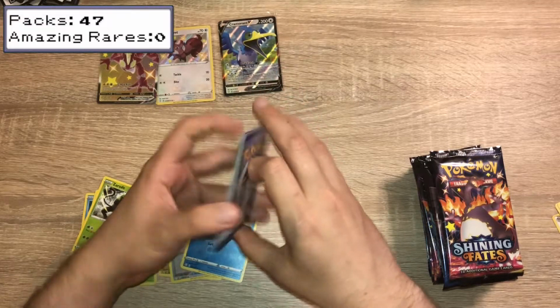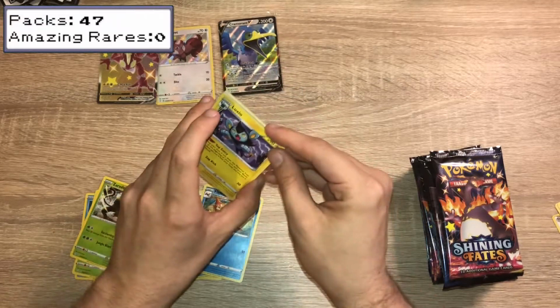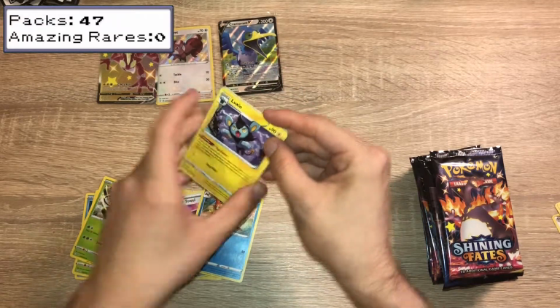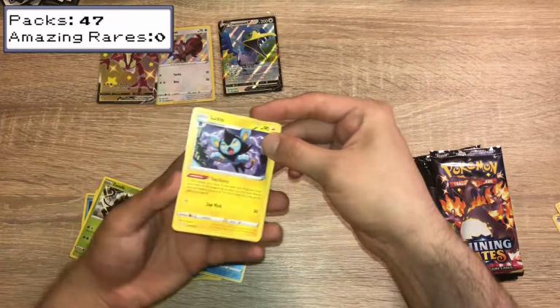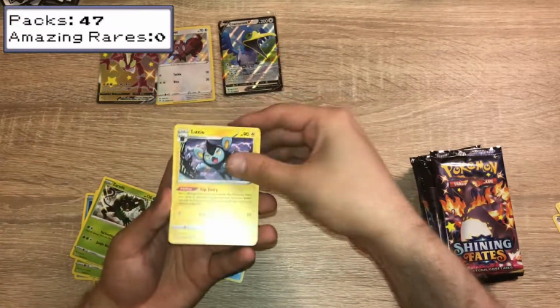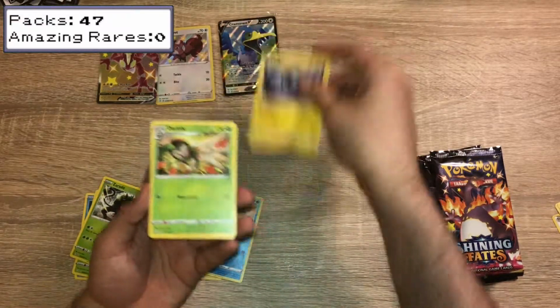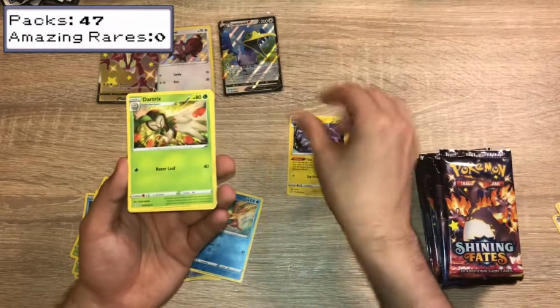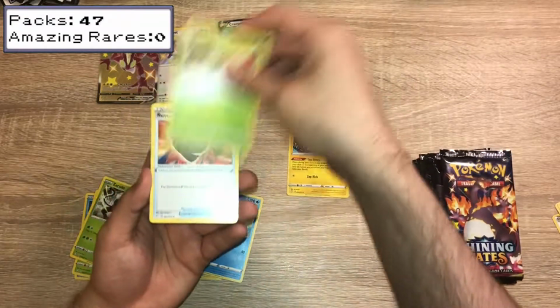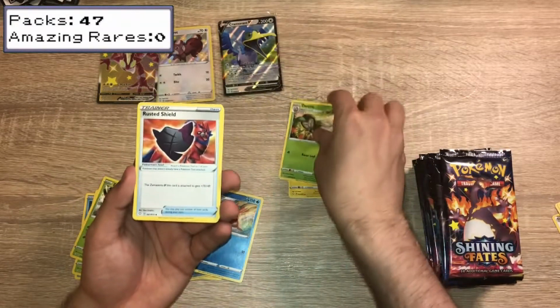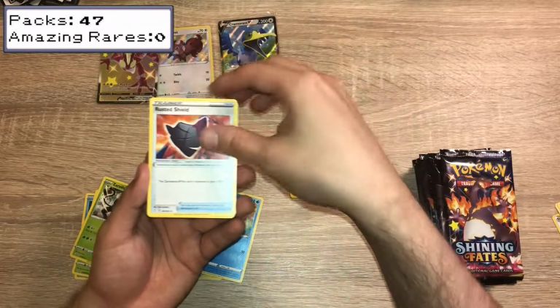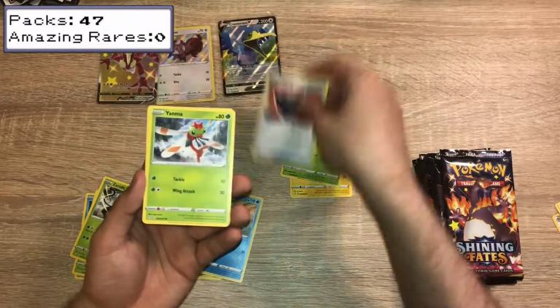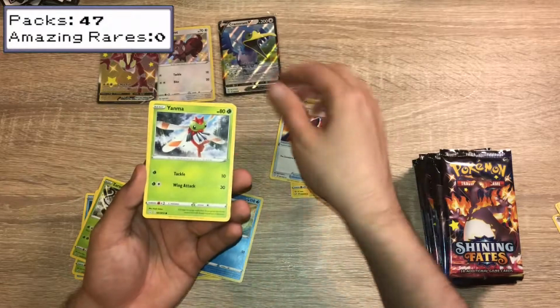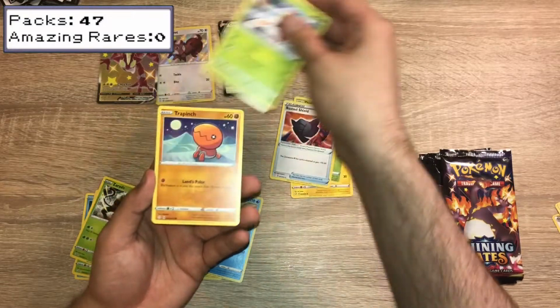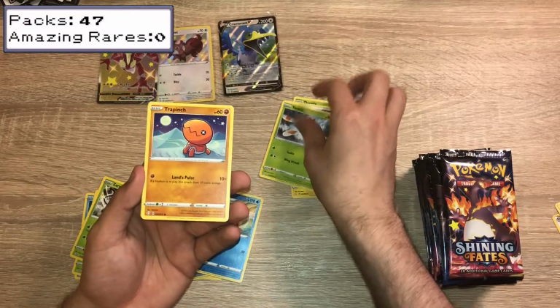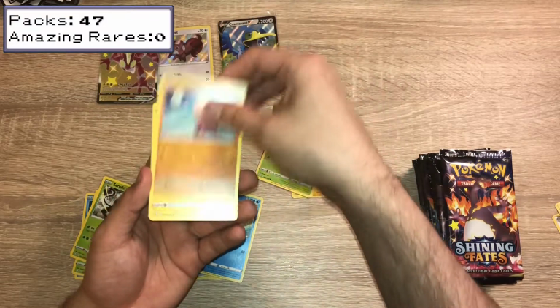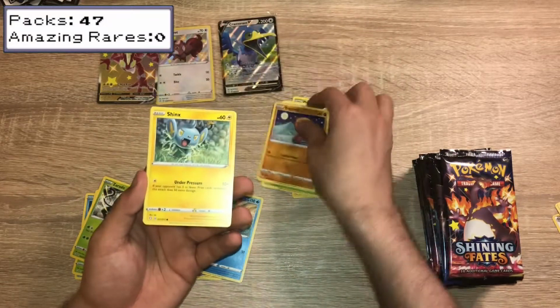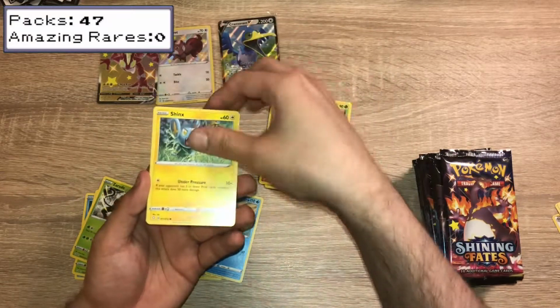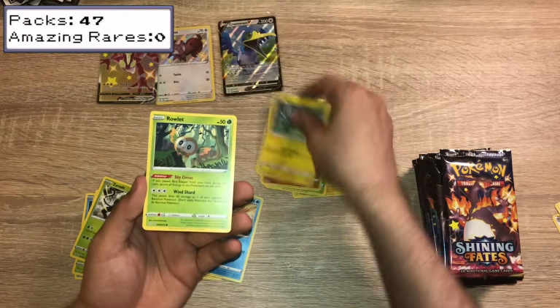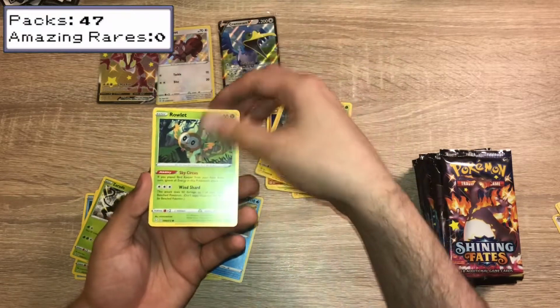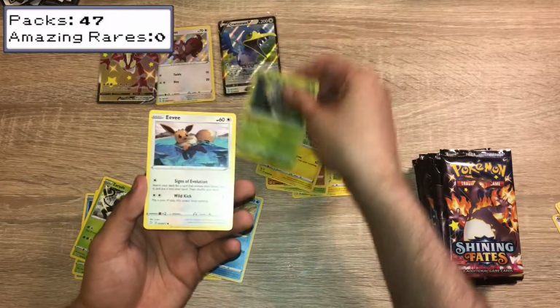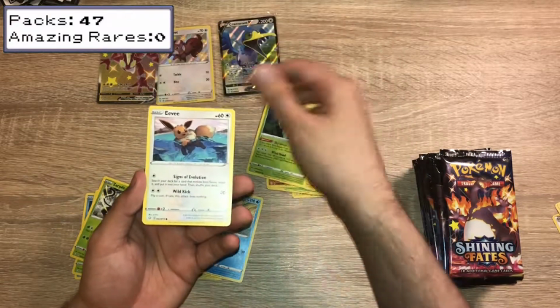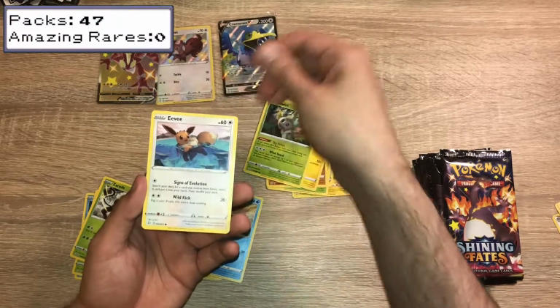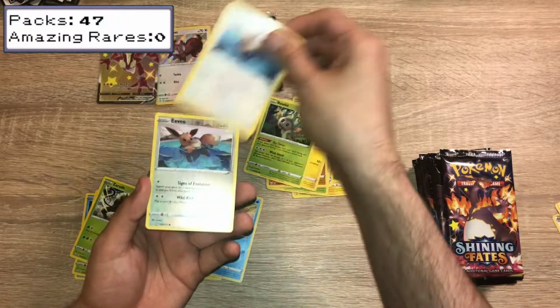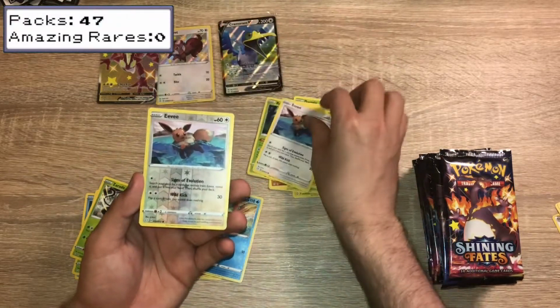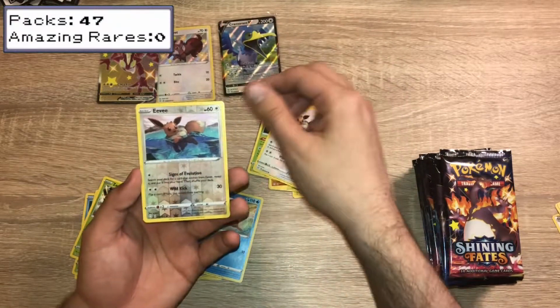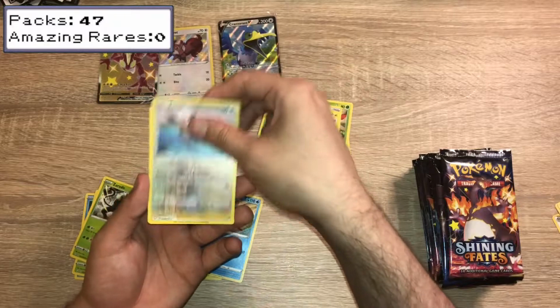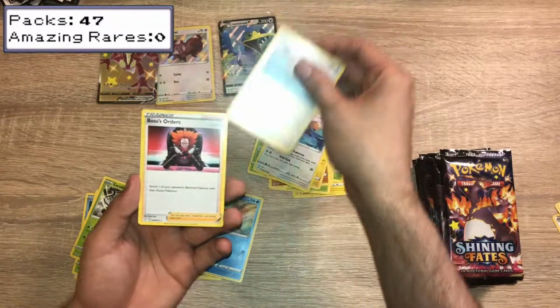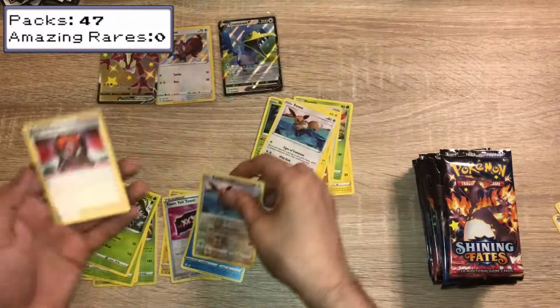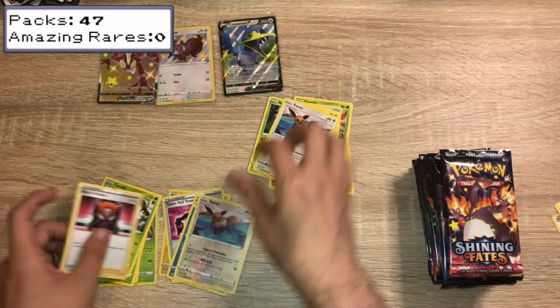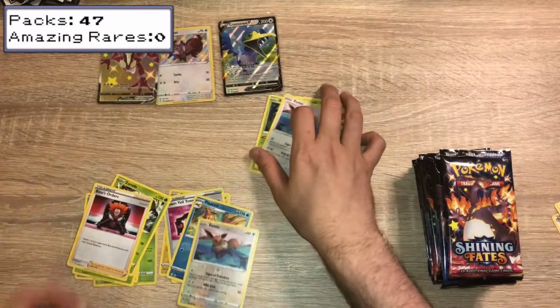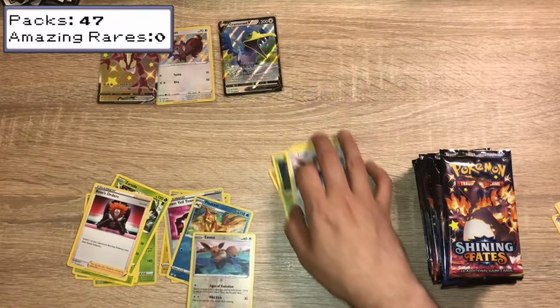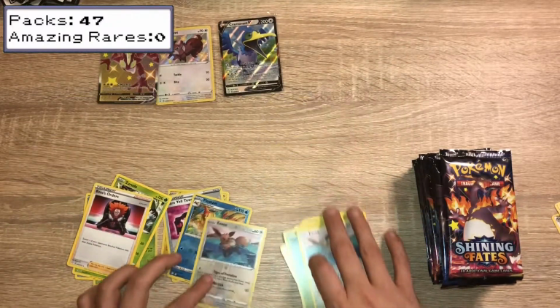We have a Luxia, Dartrix, Rusted Shield, Yanma, Trapinch, Shinx, Rowlet, Eevee, Reverse Holo Eevee, and a Boss's Orders.